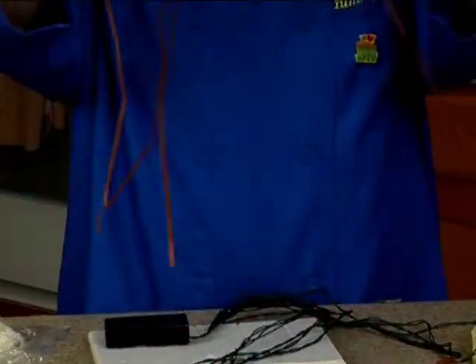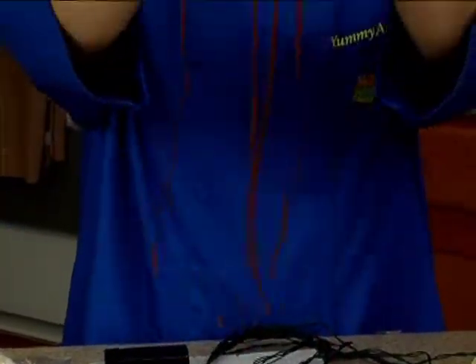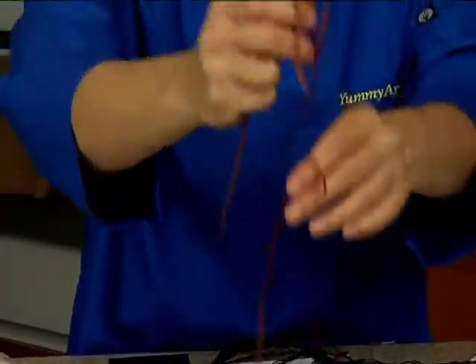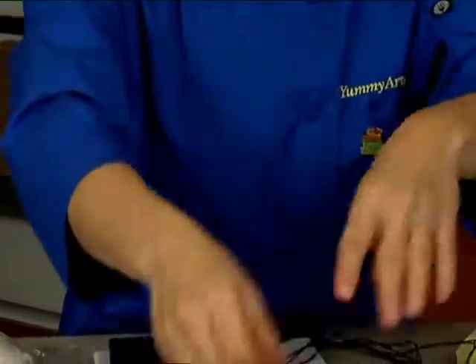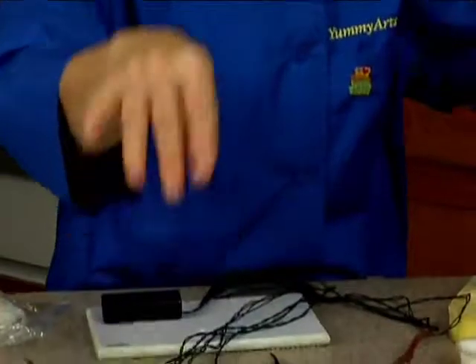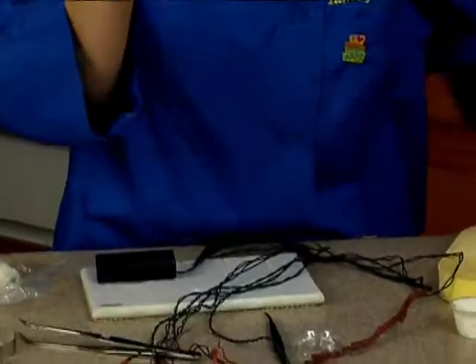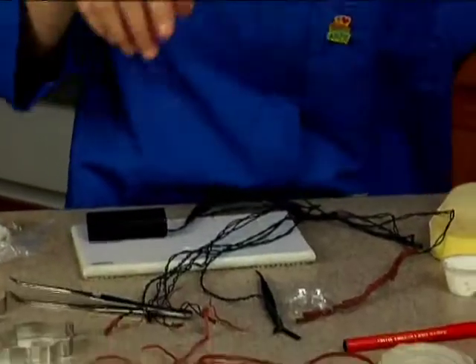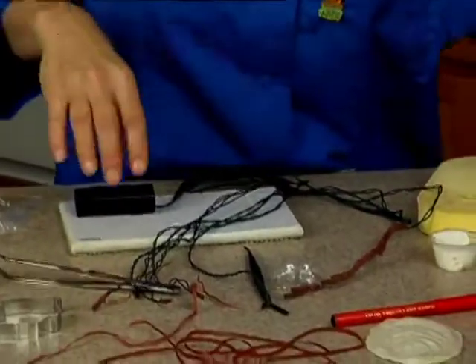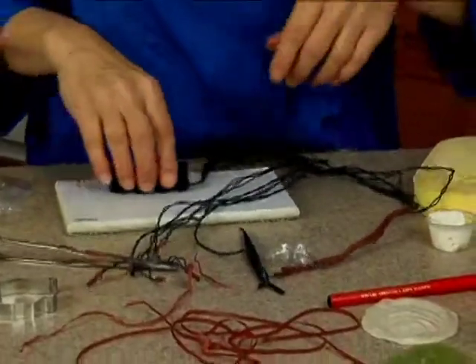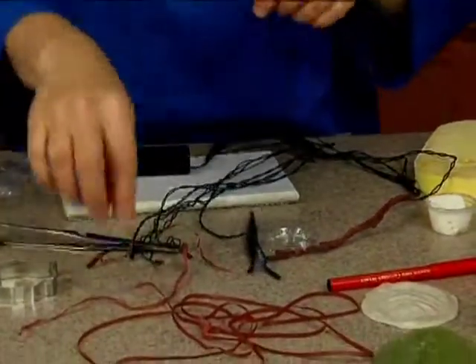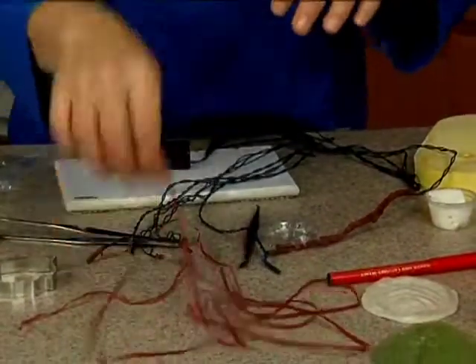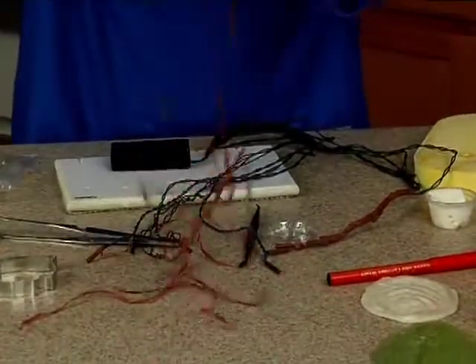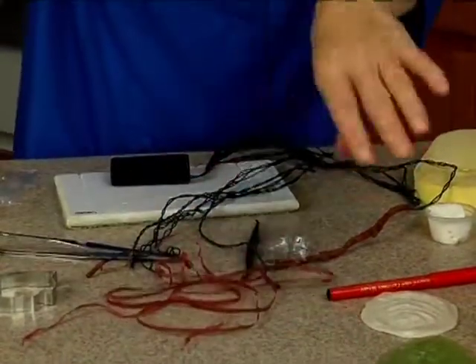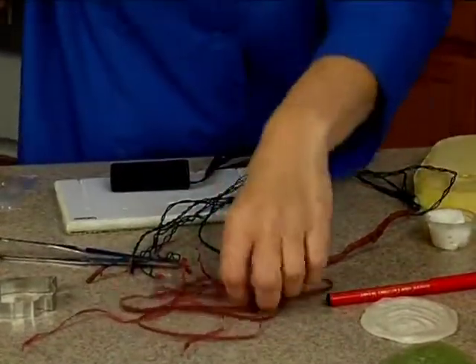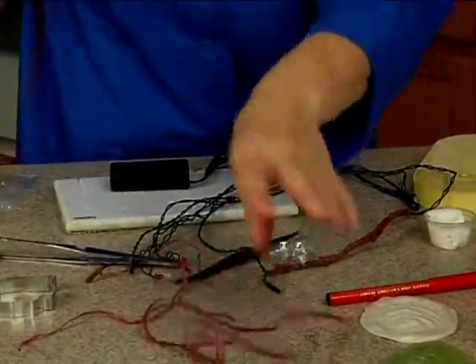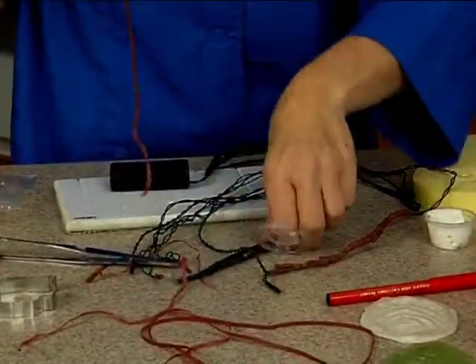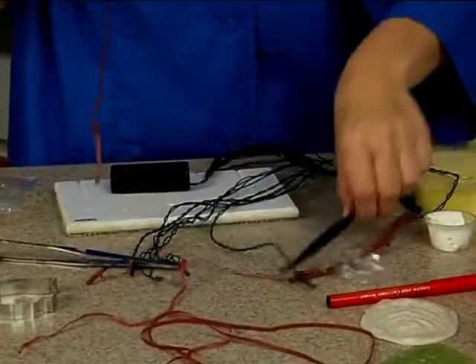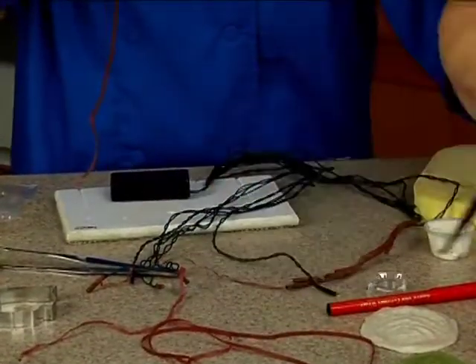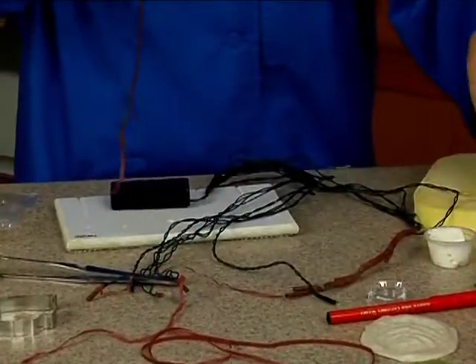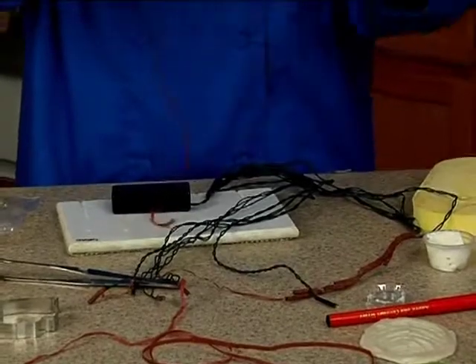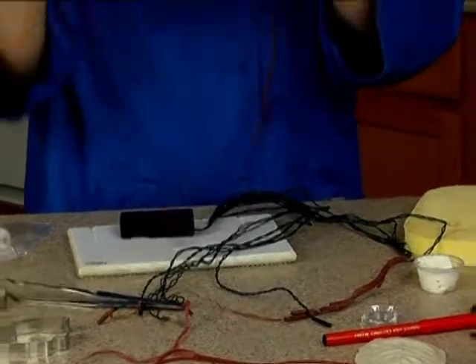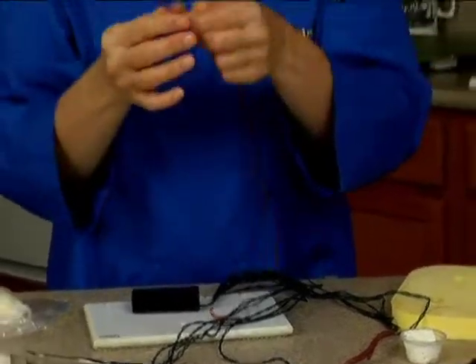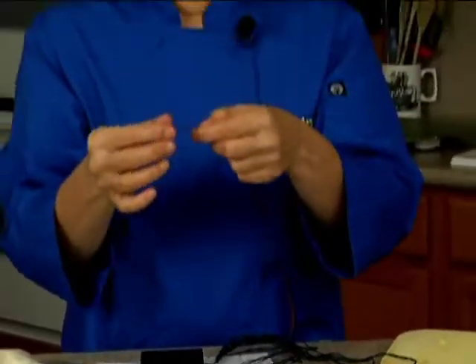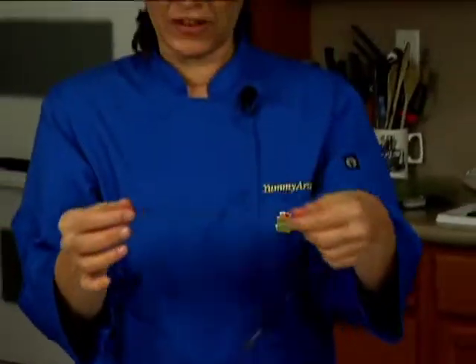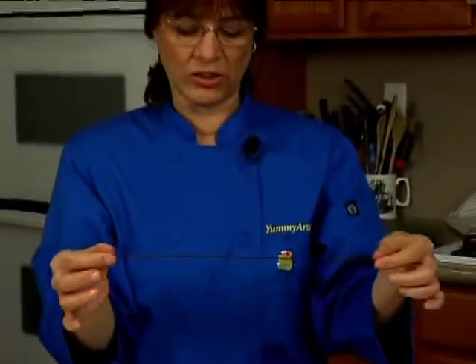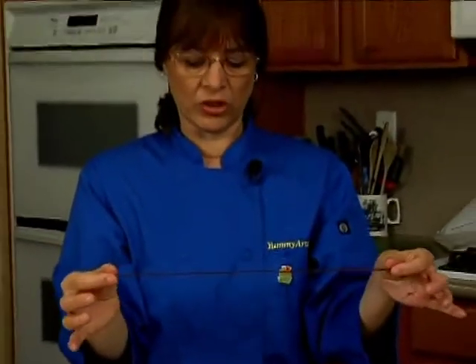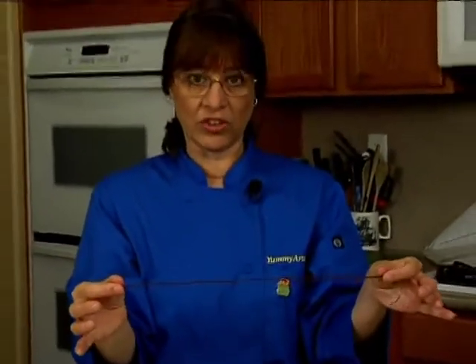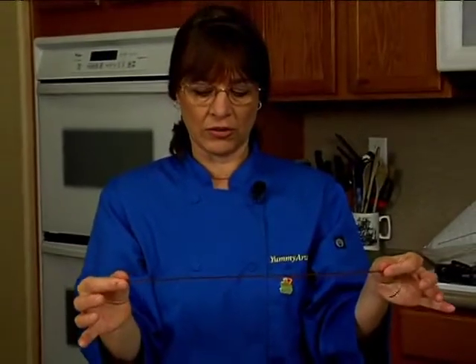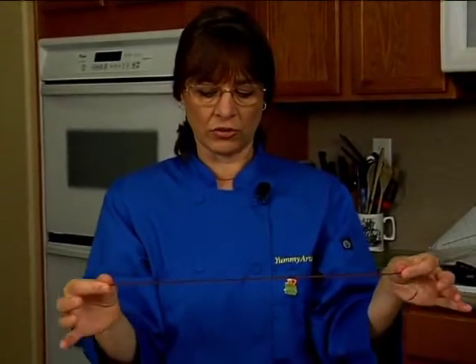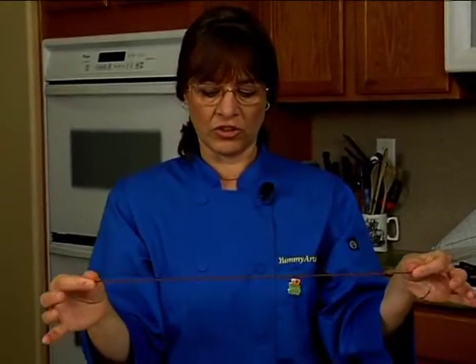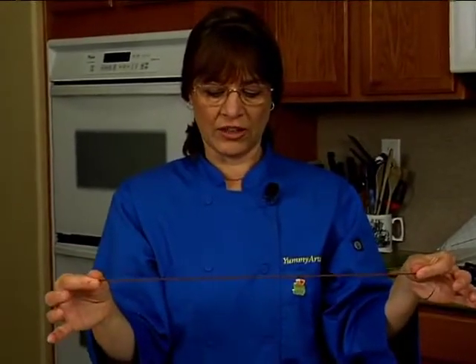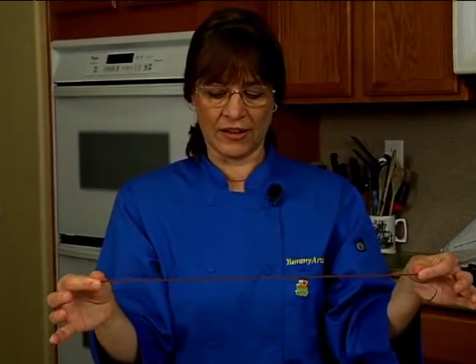I have my tape already cut. For floral tape, to activate it, you need to stretch it — so give it a little stretch like that. That activates the kind of gumminess that's on it.